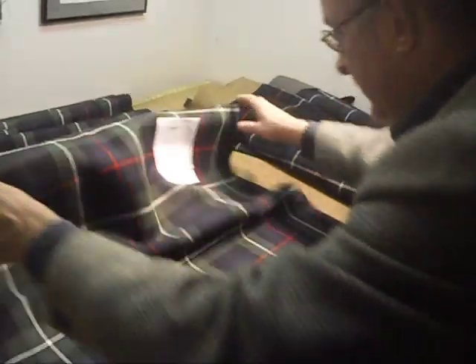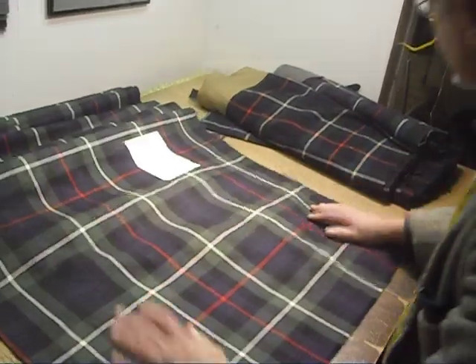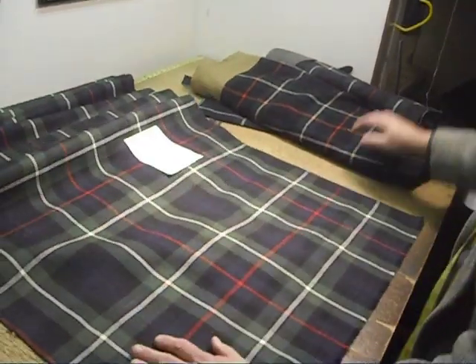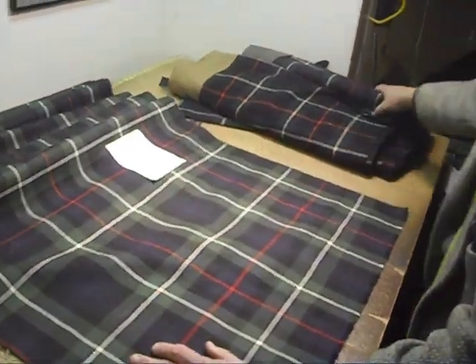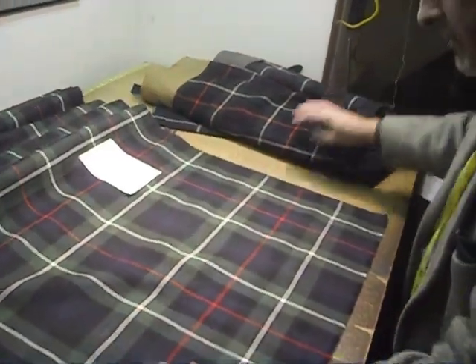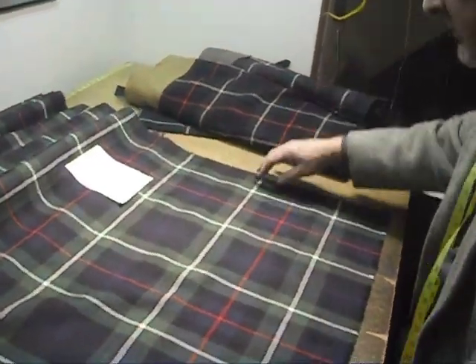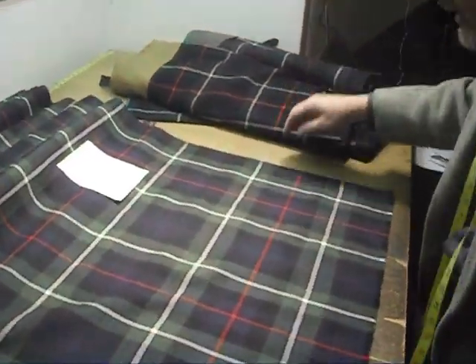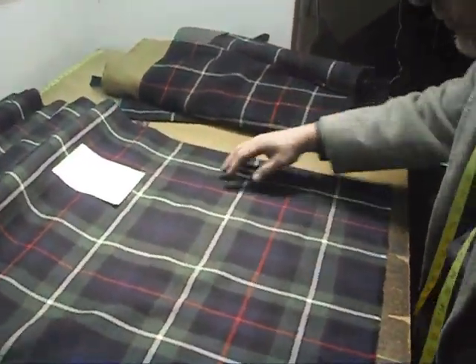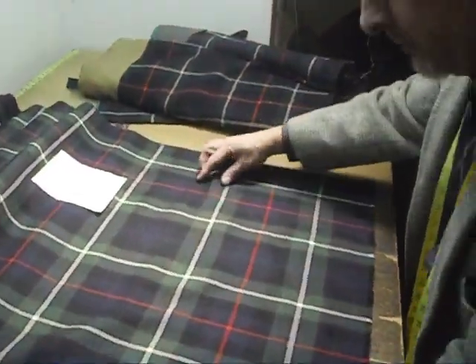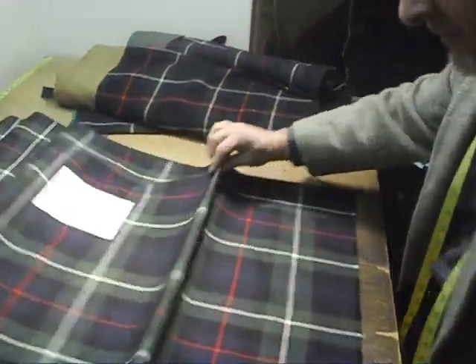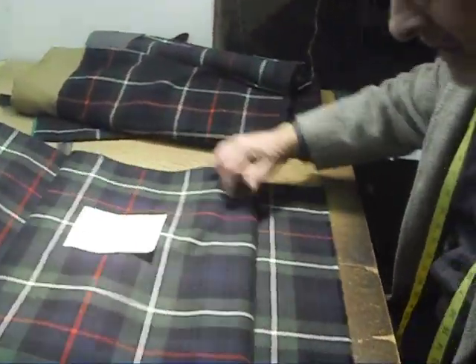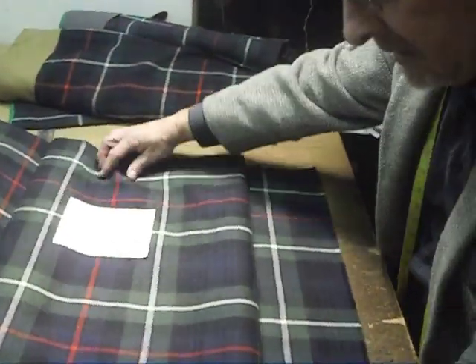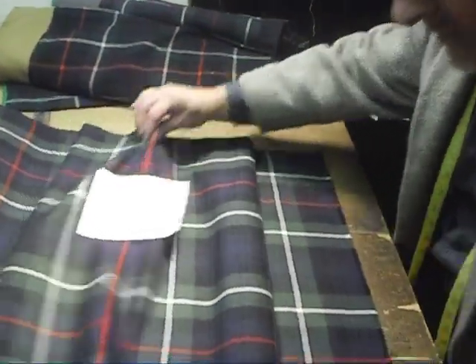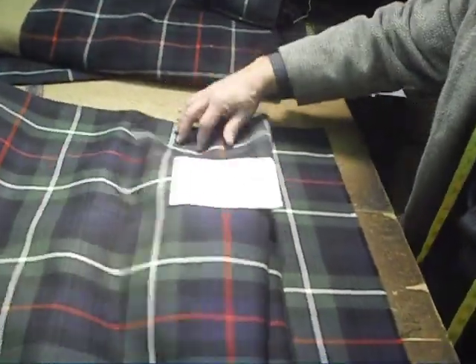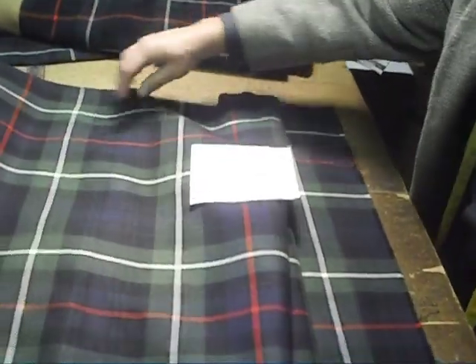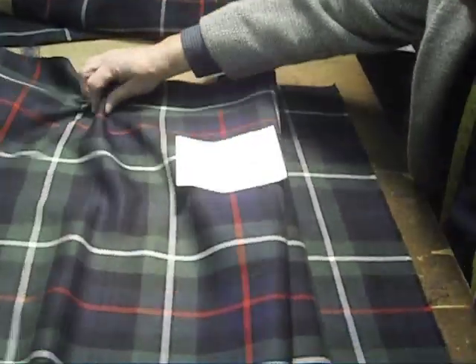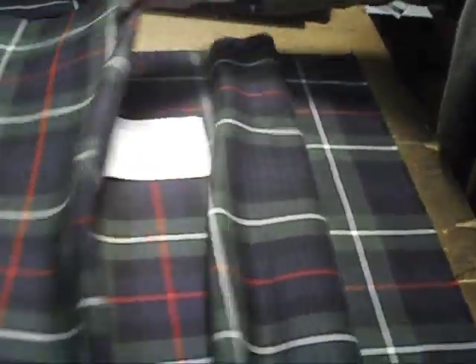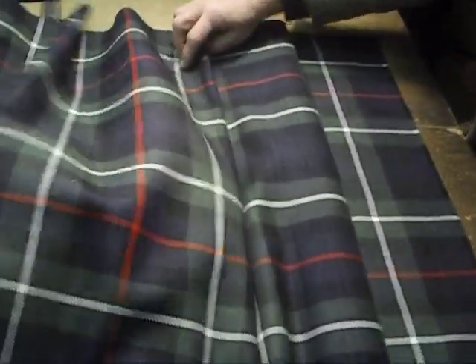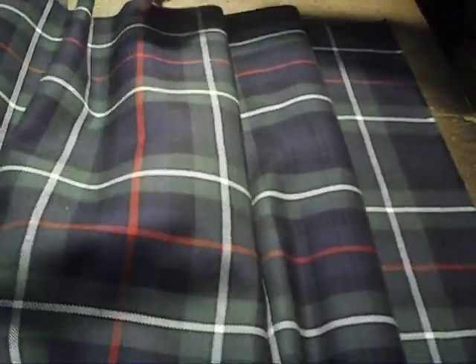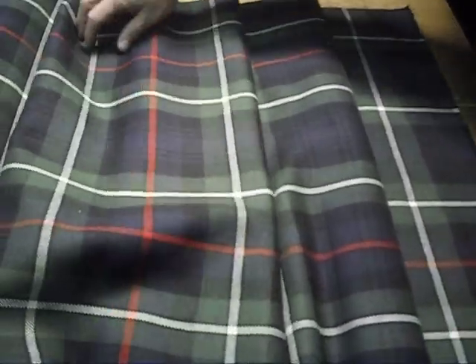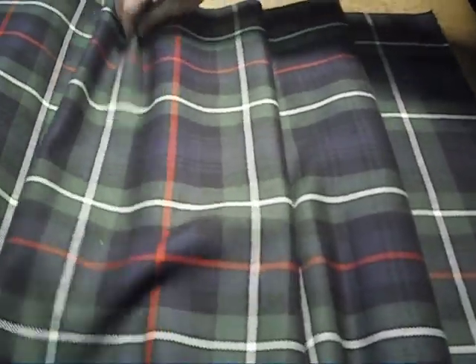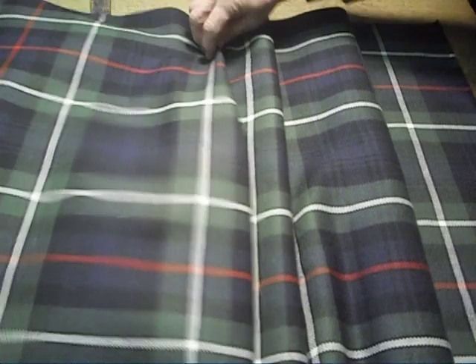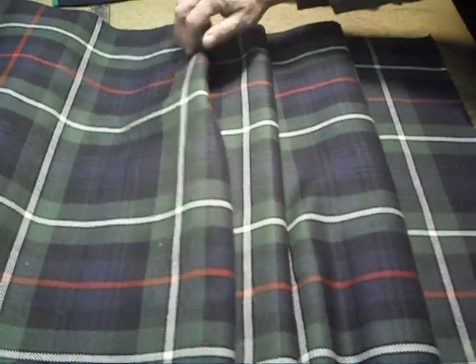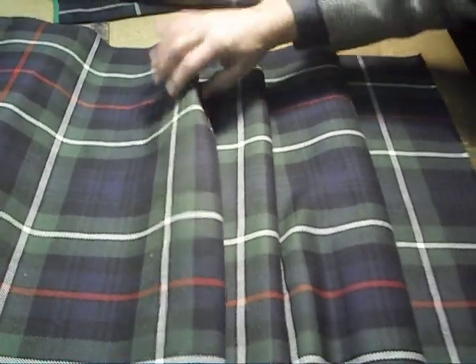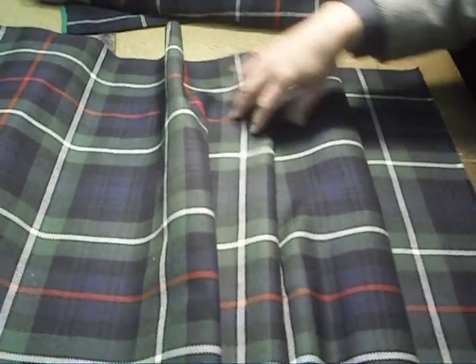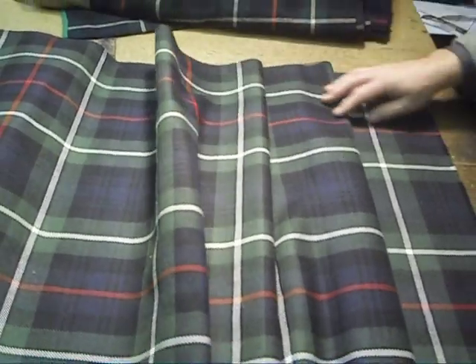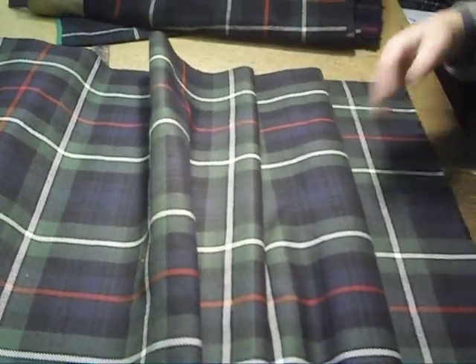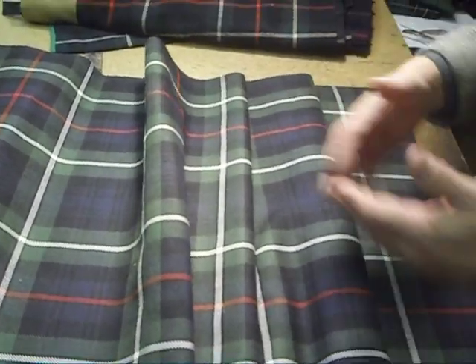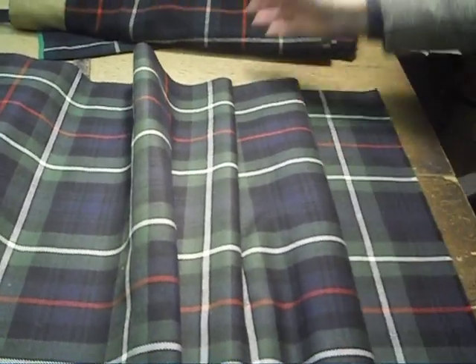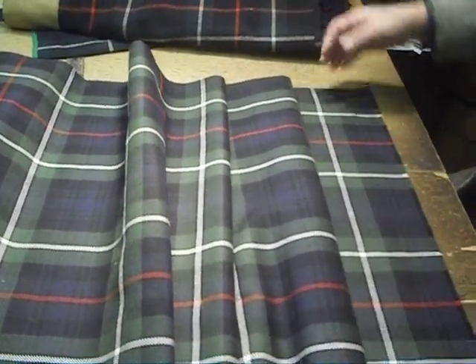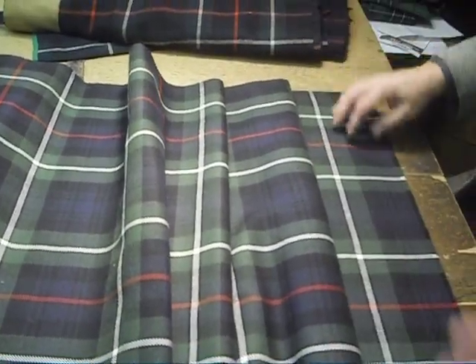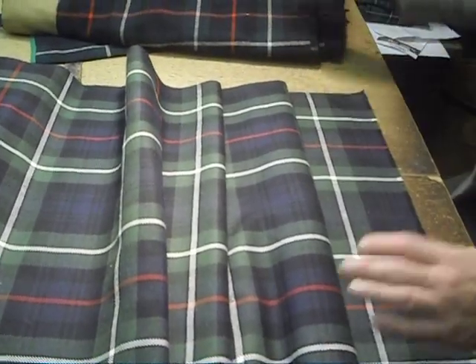Initially, the kilts were pleated quite rough. They may not even be pleated in reference to the set — they would just be pleated any old way.